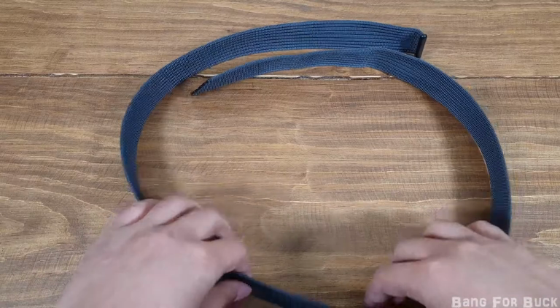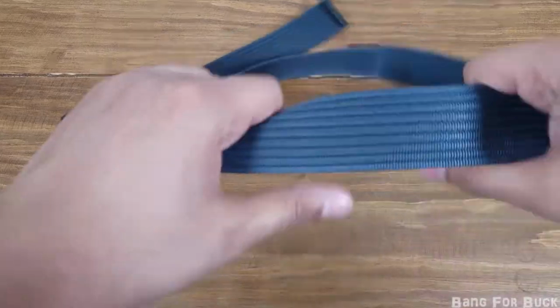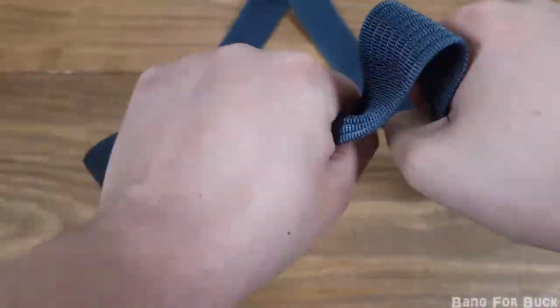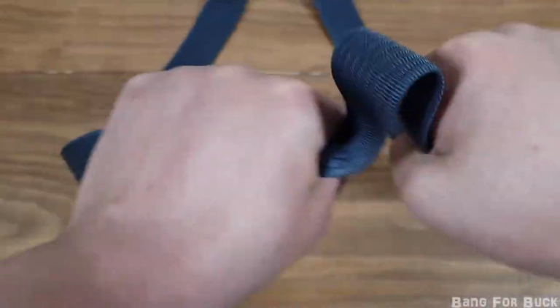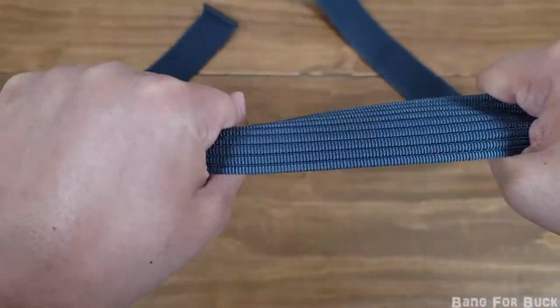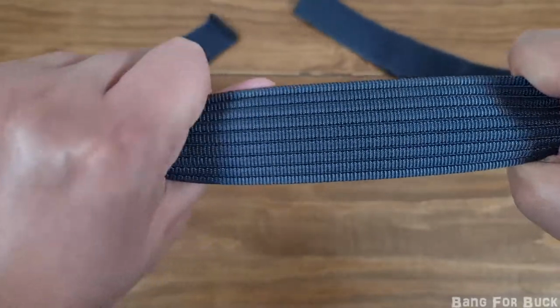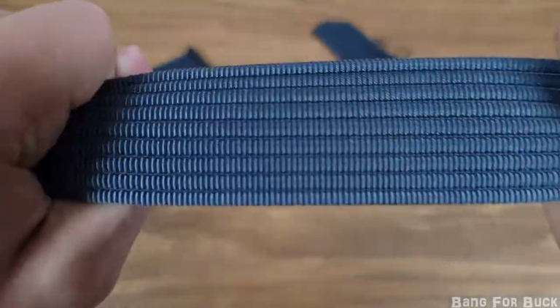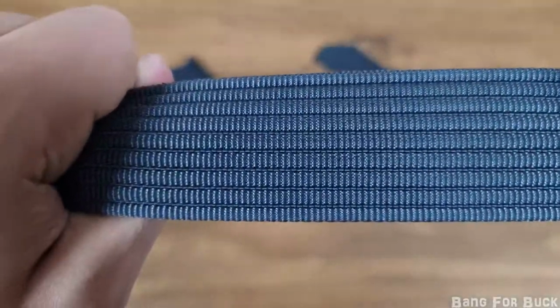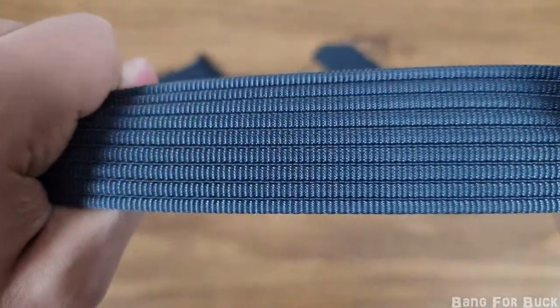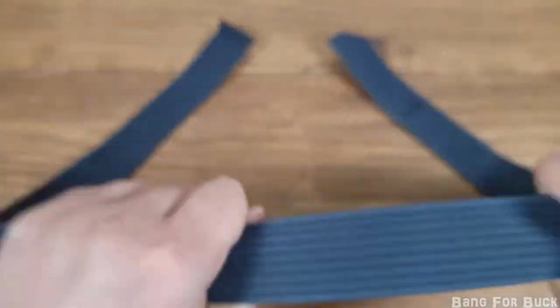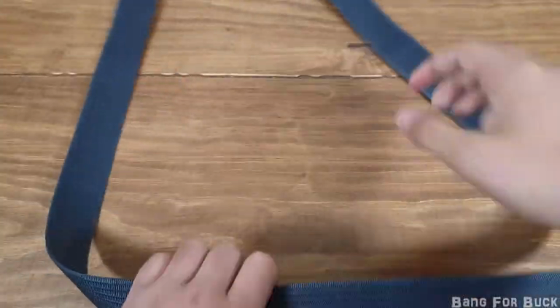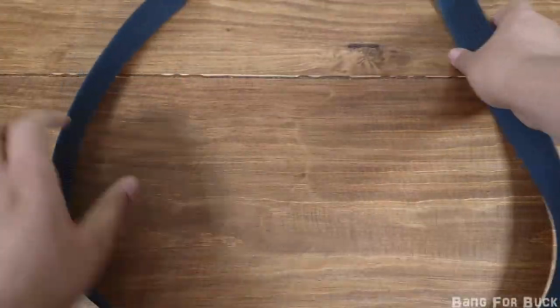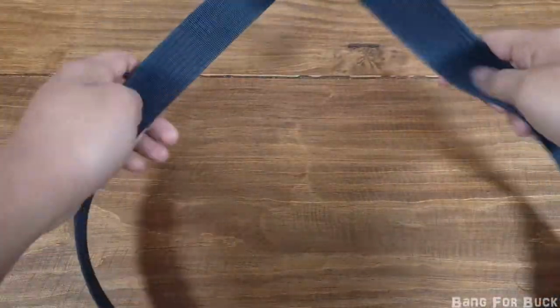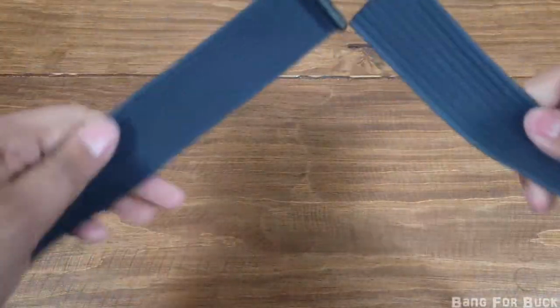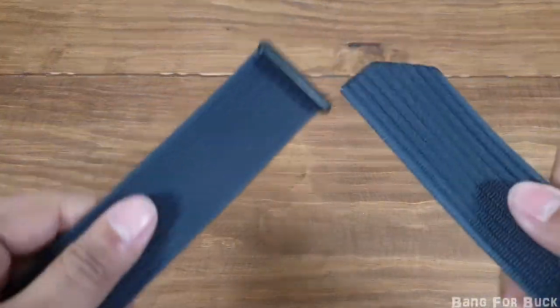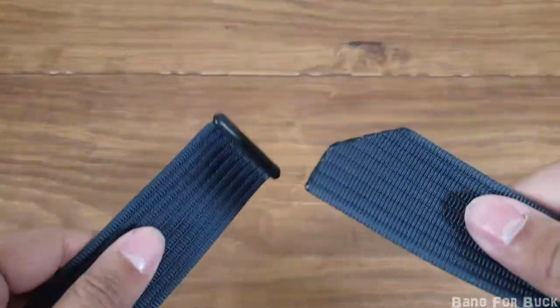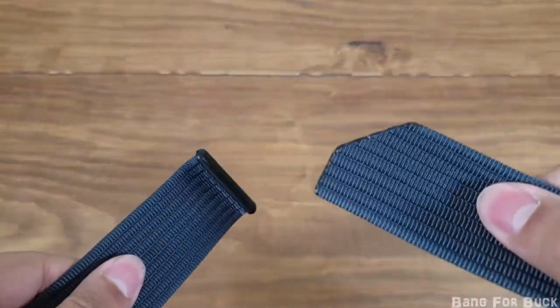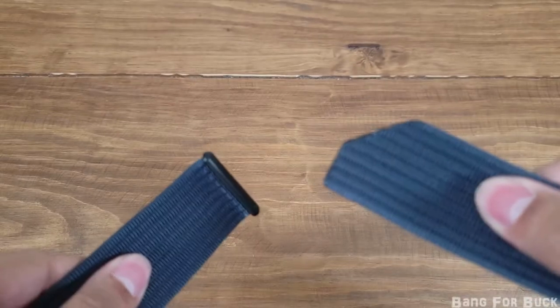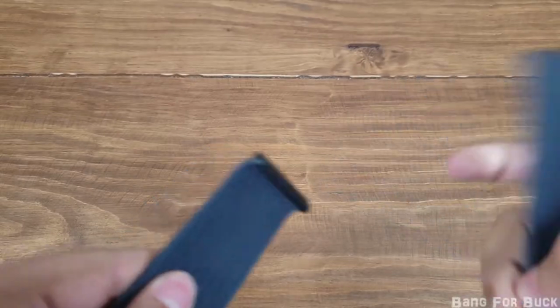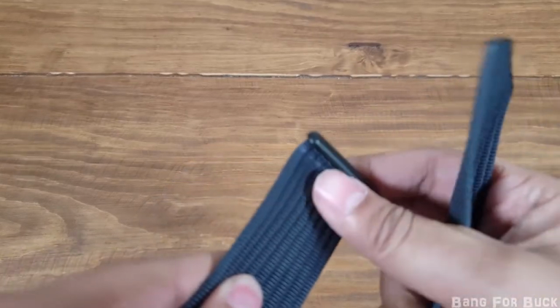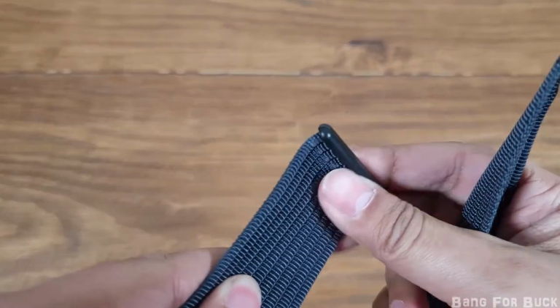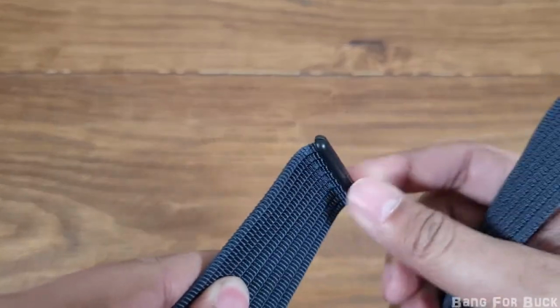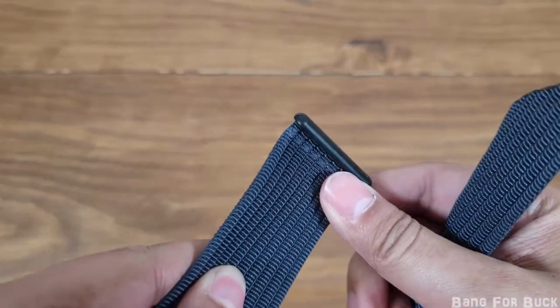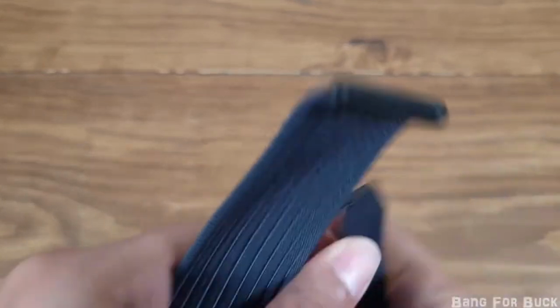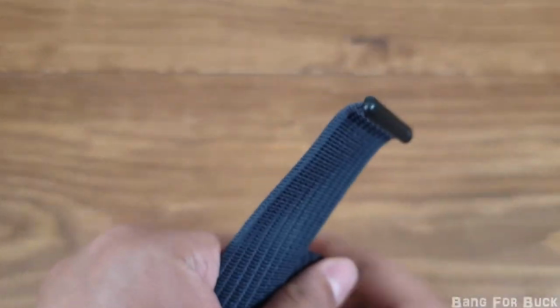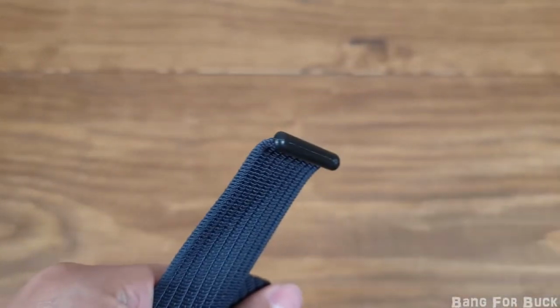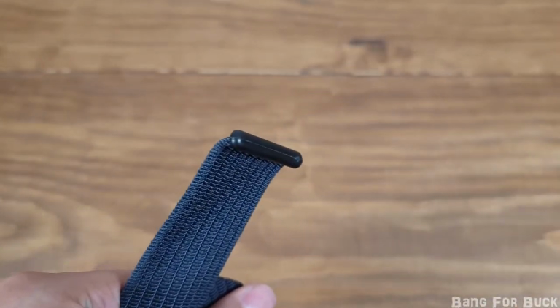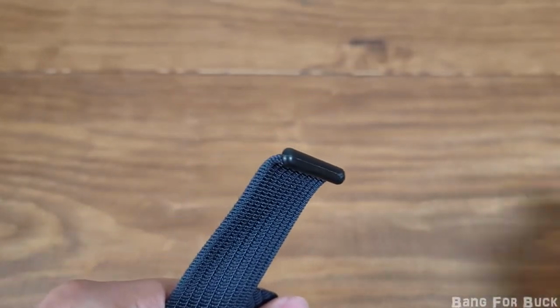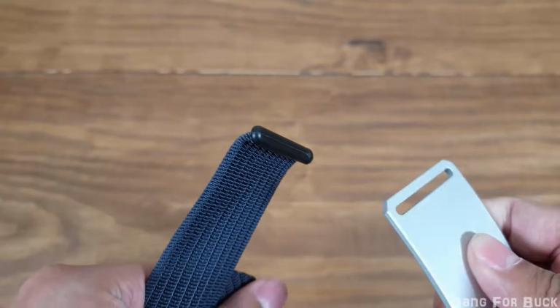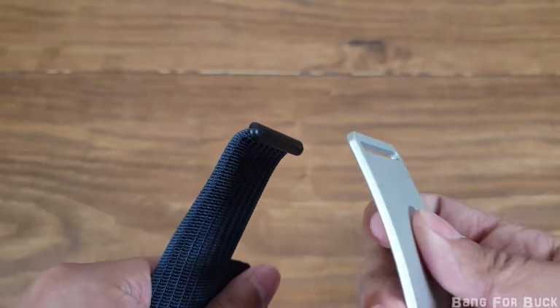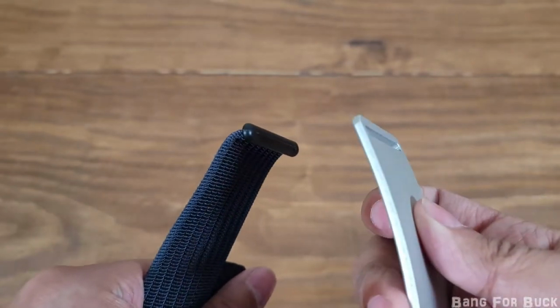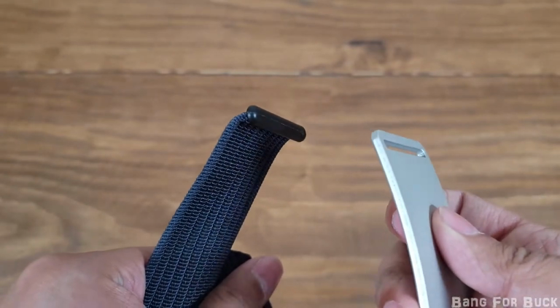The belts are made with high-strength nylon webbing. It is quite flexible, which is comfortable on your person. One side of the belt has a tapered edge to make it easier to insert. The other end has a load-bearing locking end that locks onto one side of the buckle.